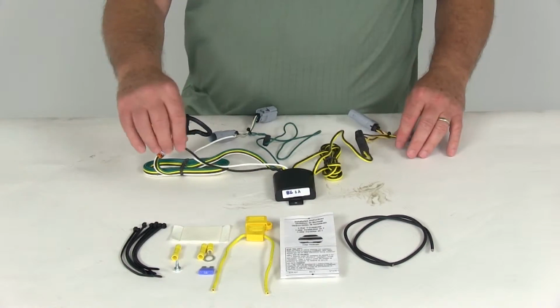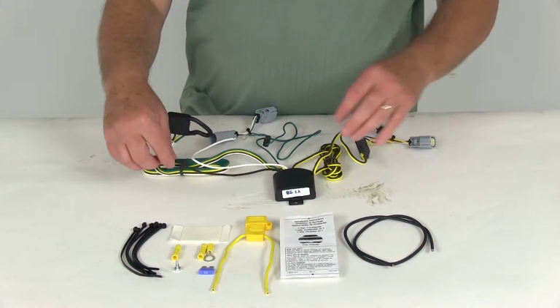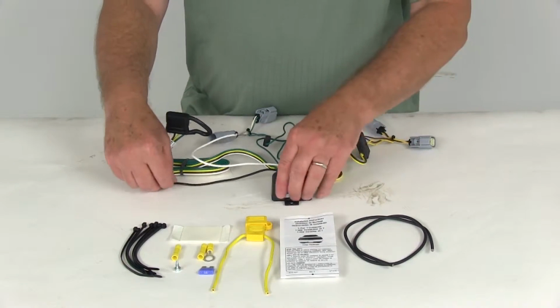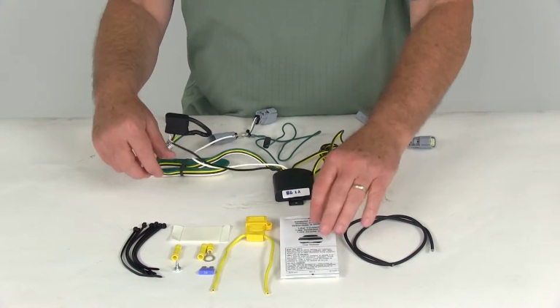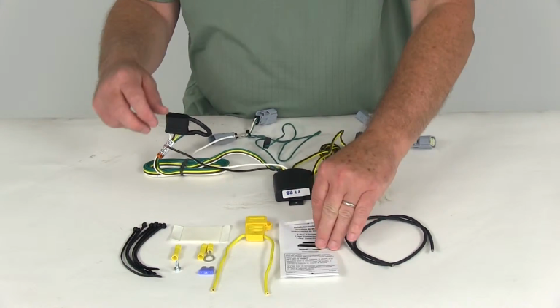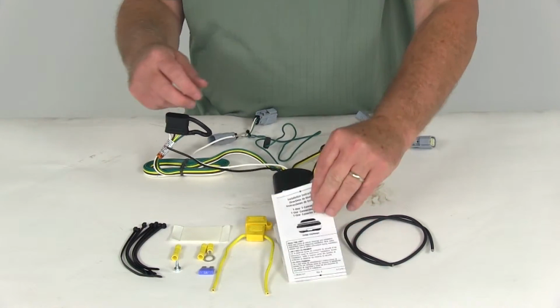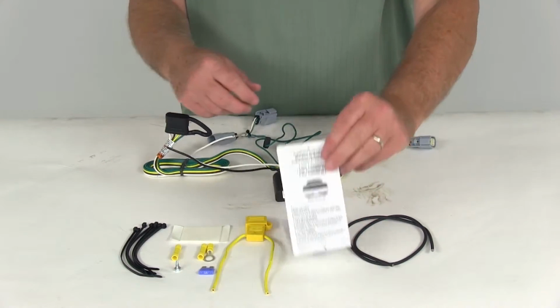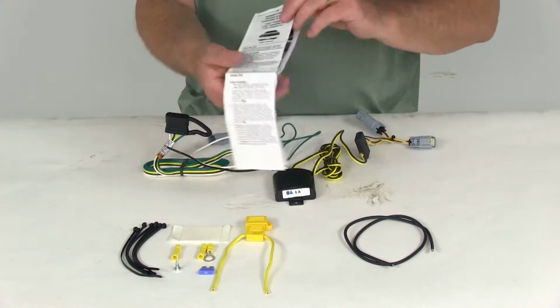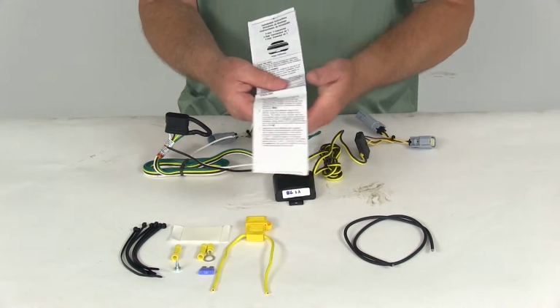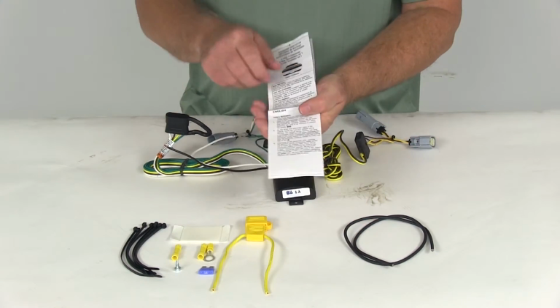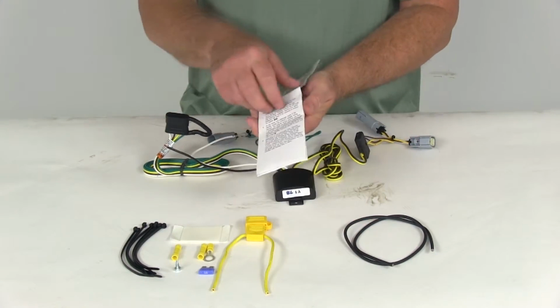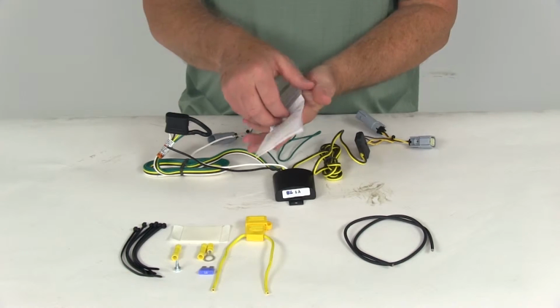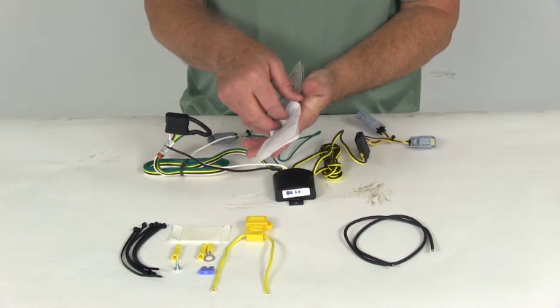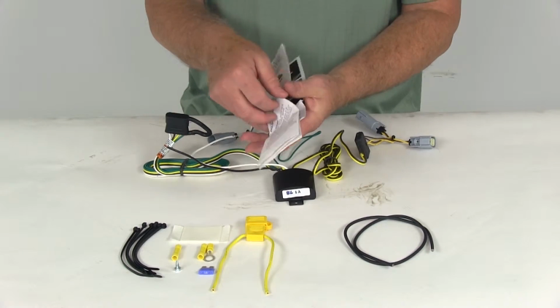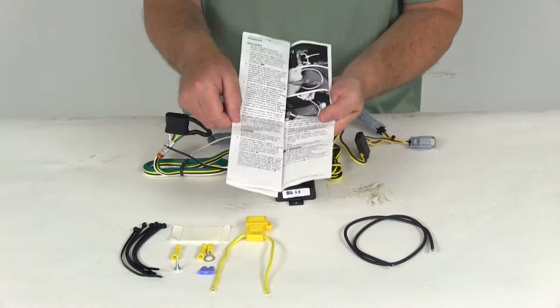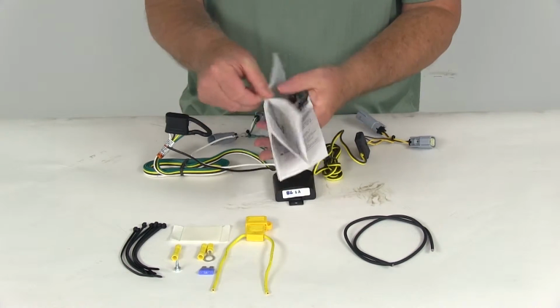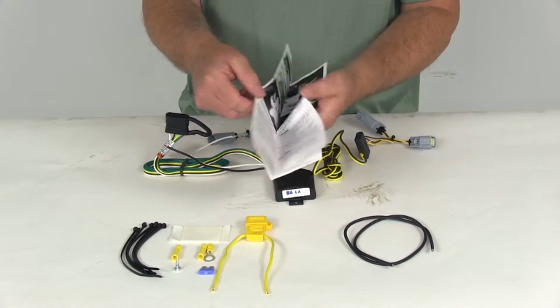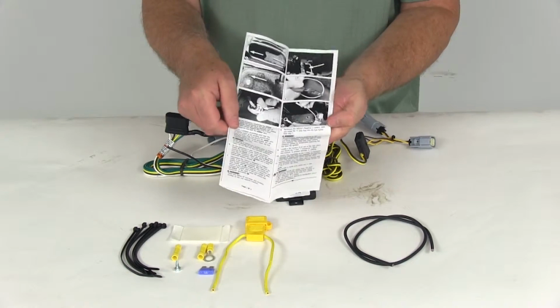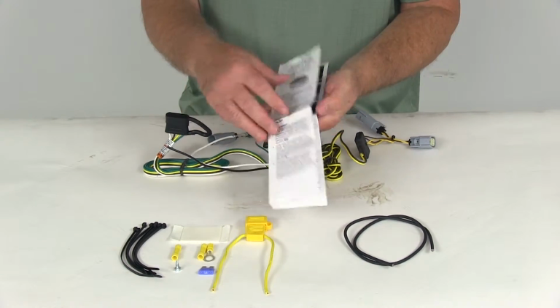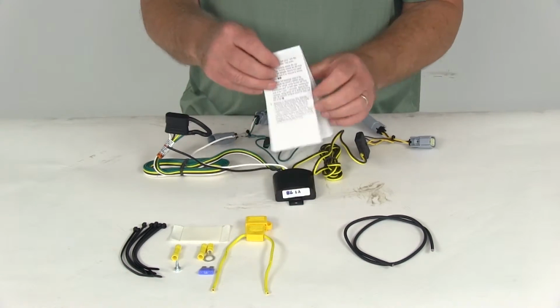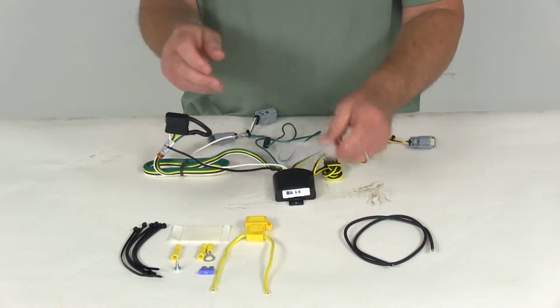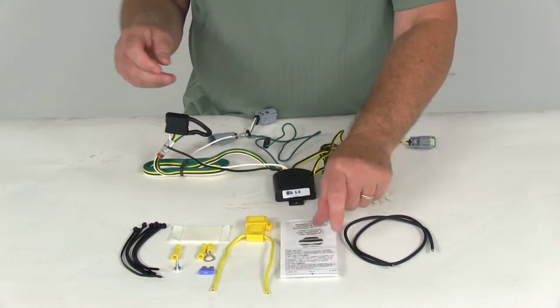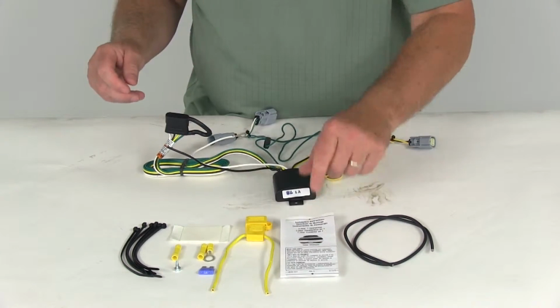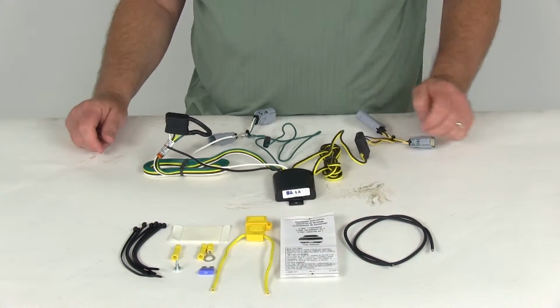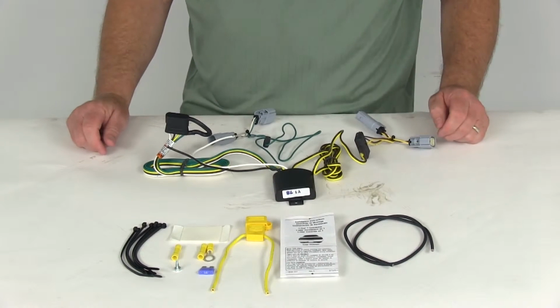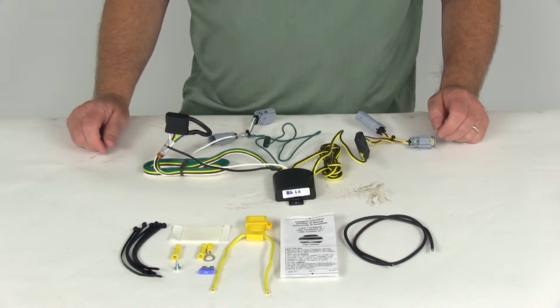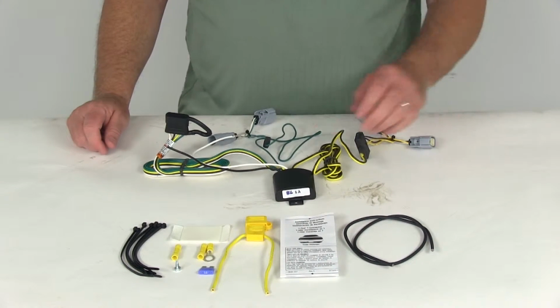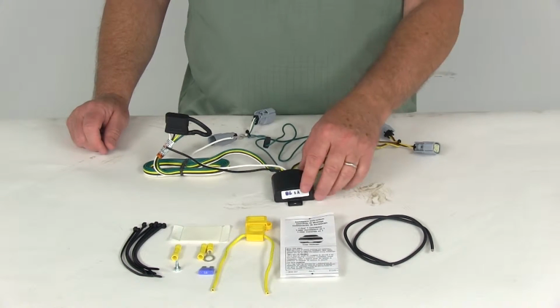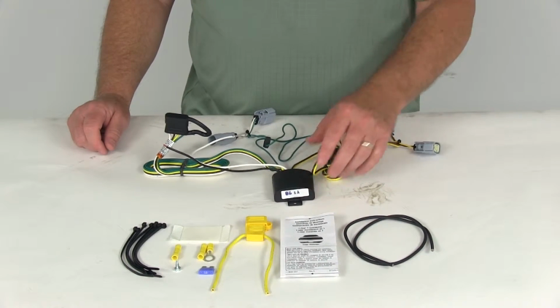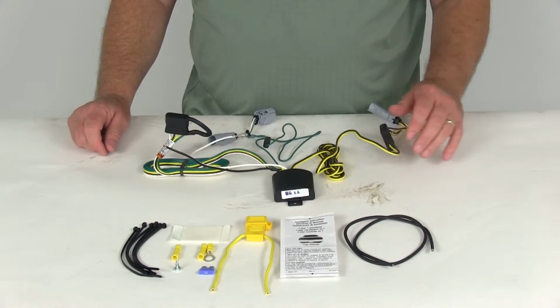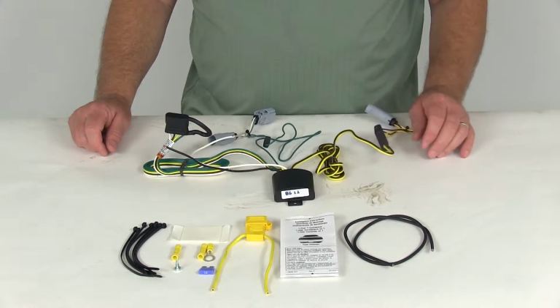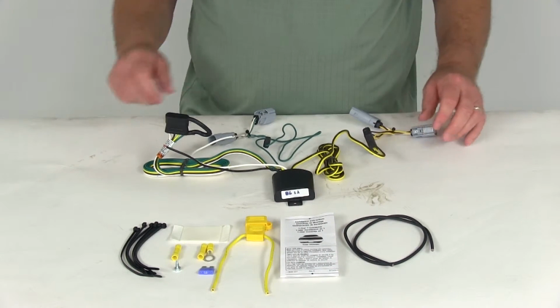Connecting this is pretty easy to do. They give you a detailed set of instructions which even include pictures showing where the connection points are. You'll start at the back in the trunk behind the tail lights.